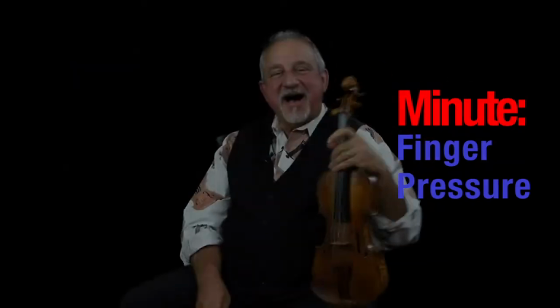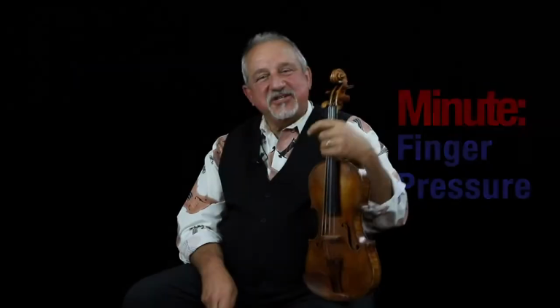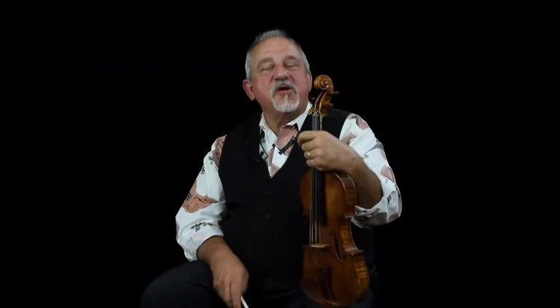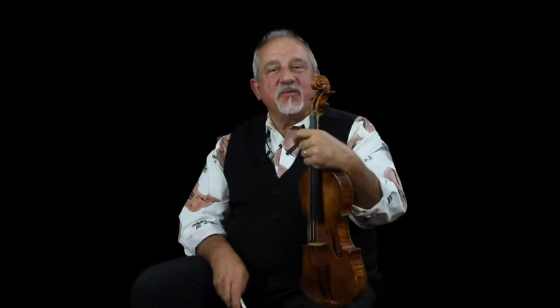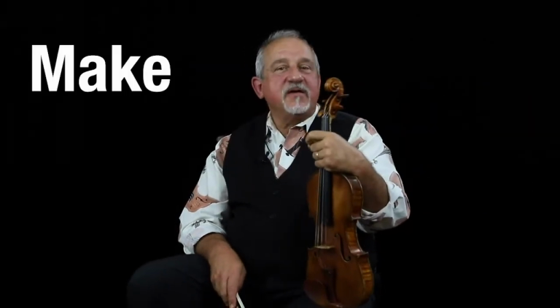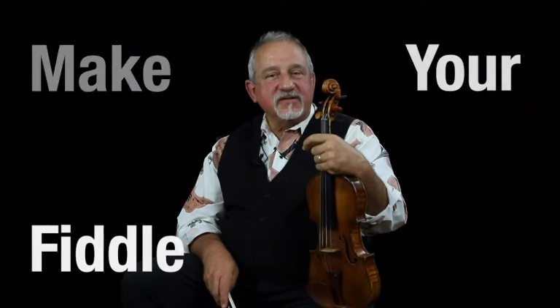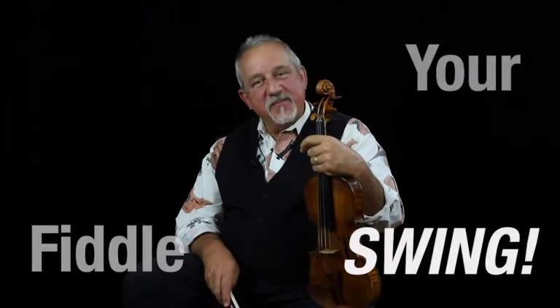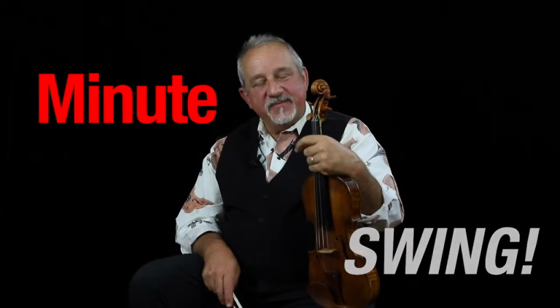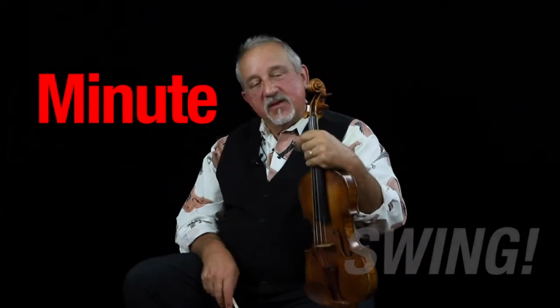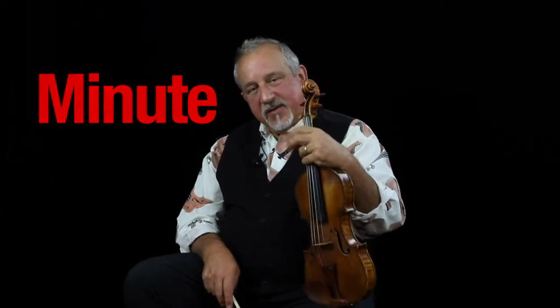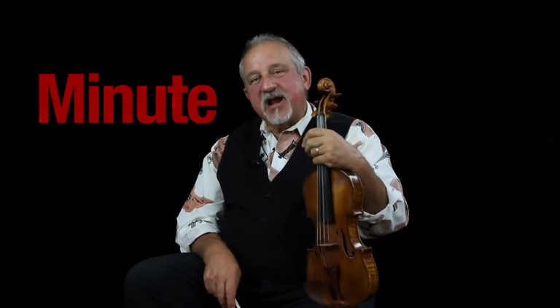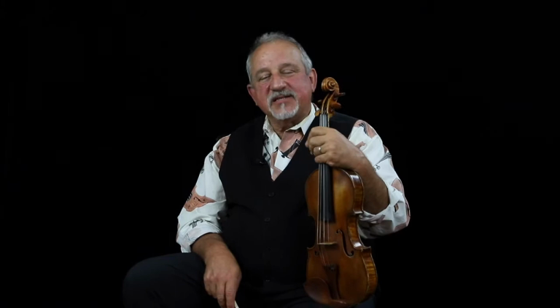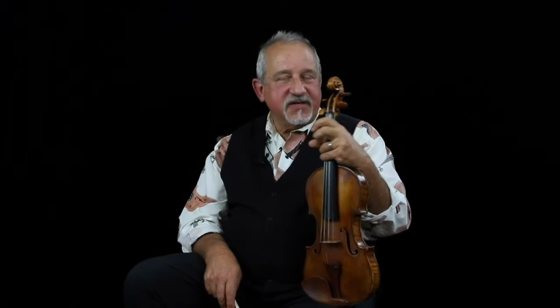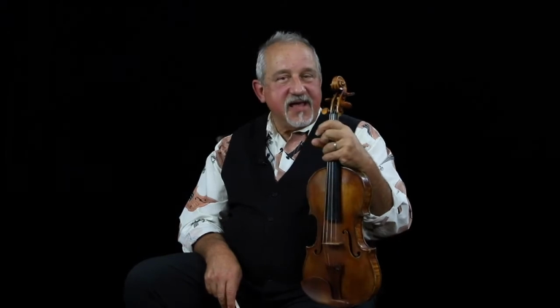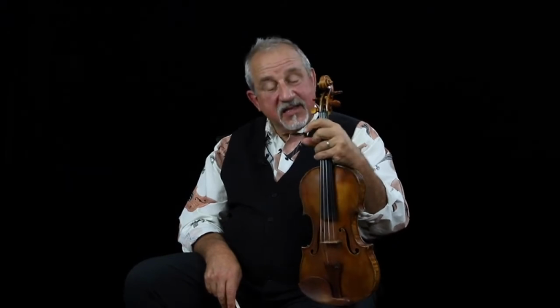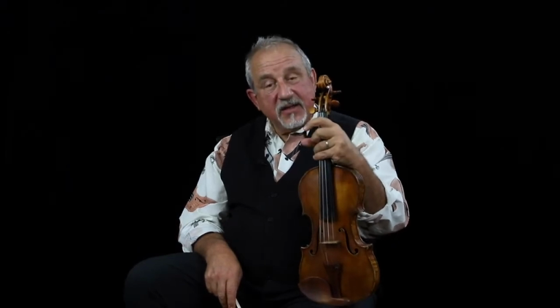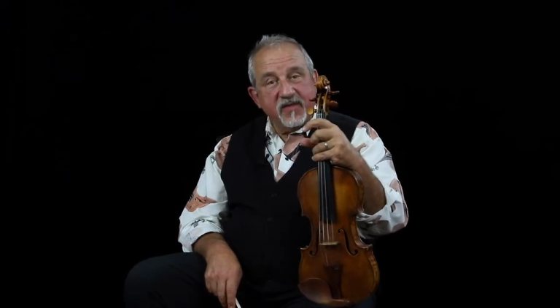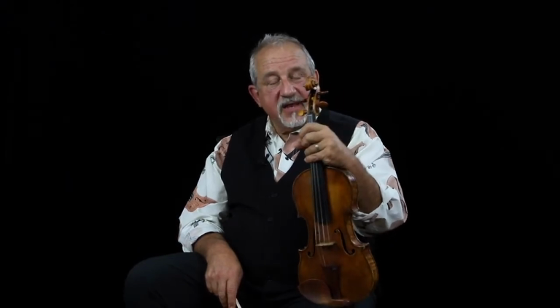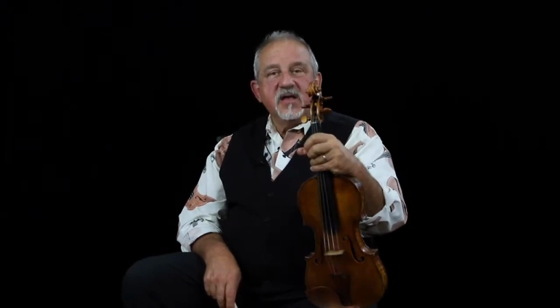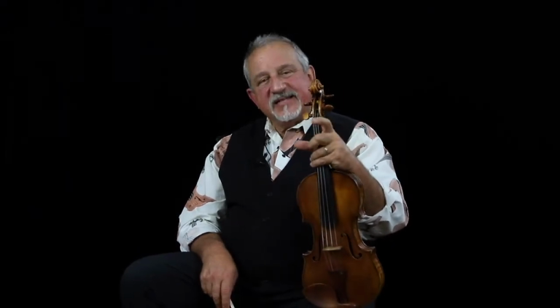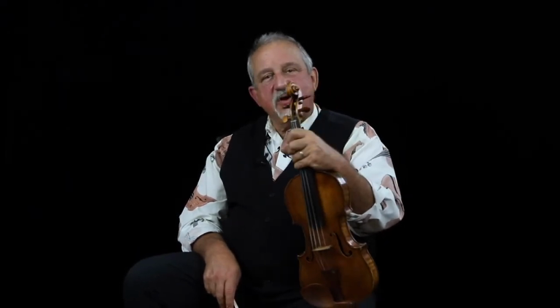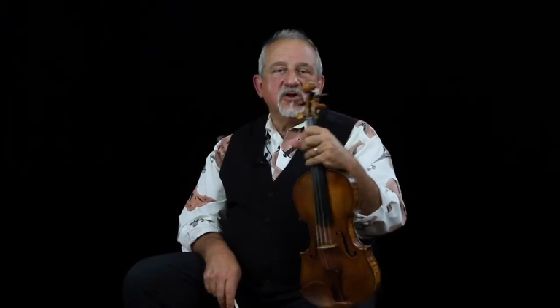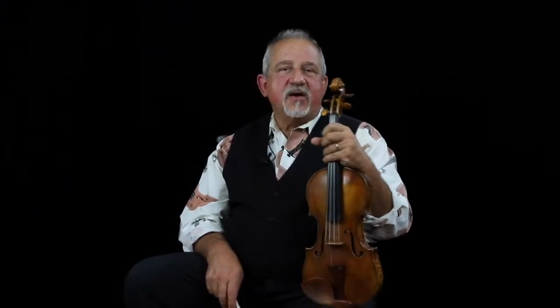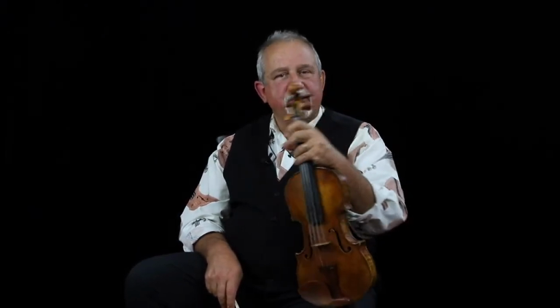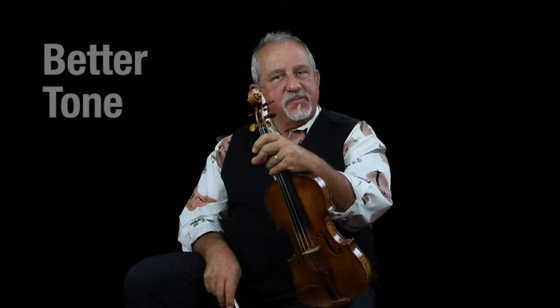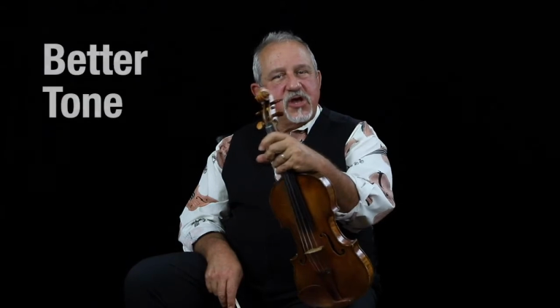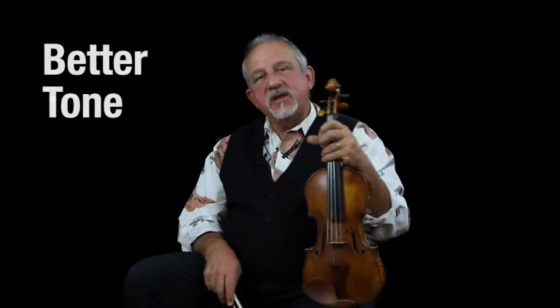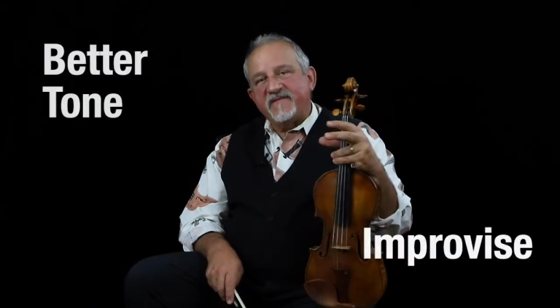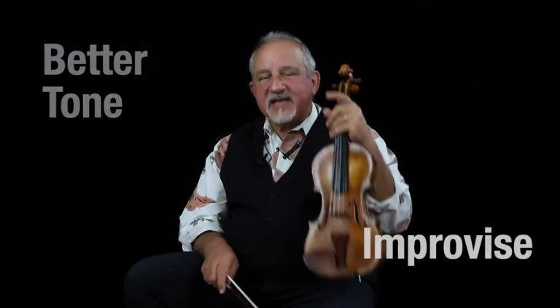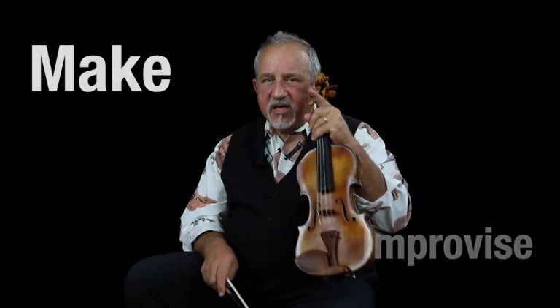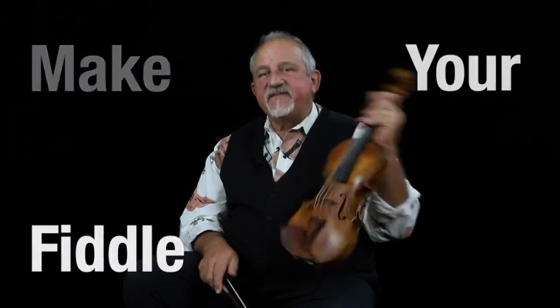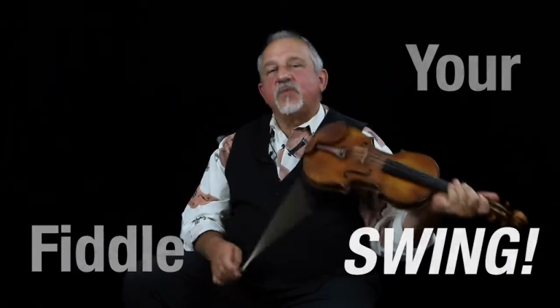Hi, Jeremy Cohen here with the Make Your Fiddle Swing Minute. Now it's entirely possible that this may take a little bit longer than a minute, but let's get started learning how to produce better tone, improvise, and make your fiddle swing.